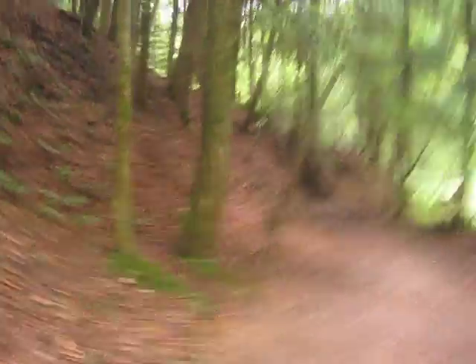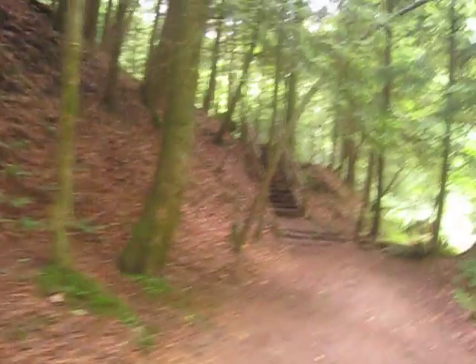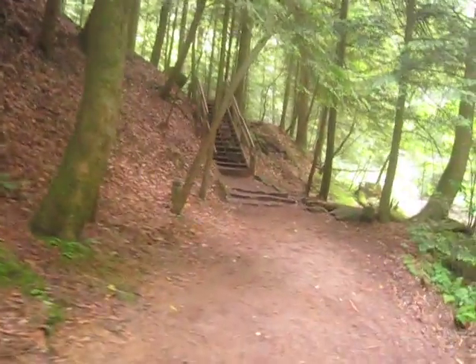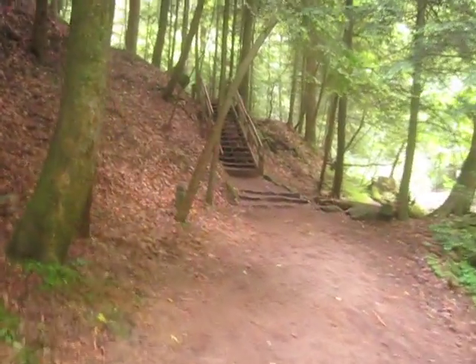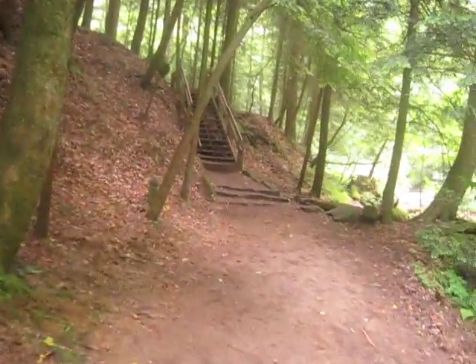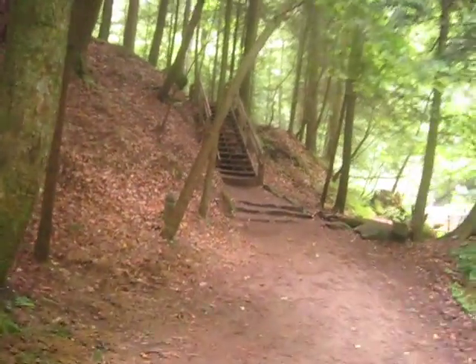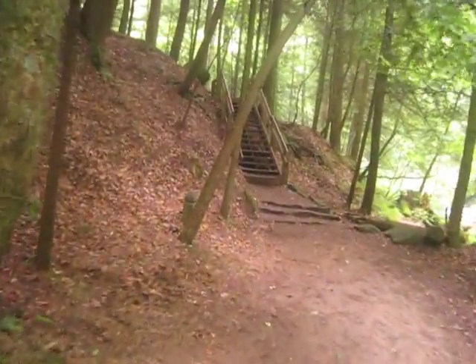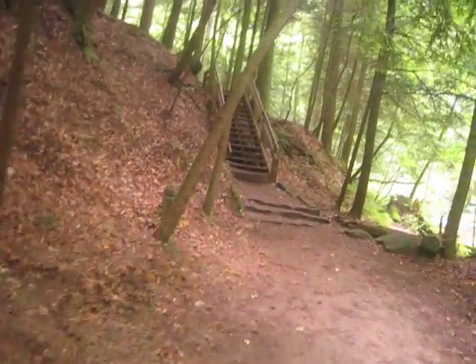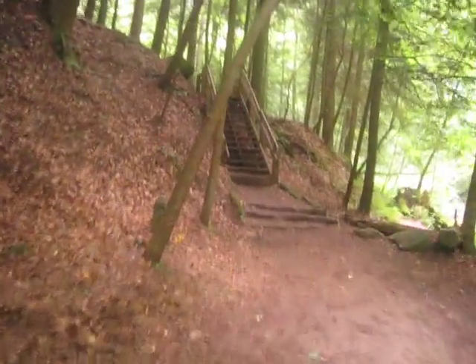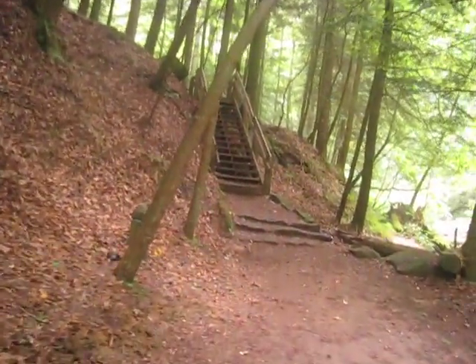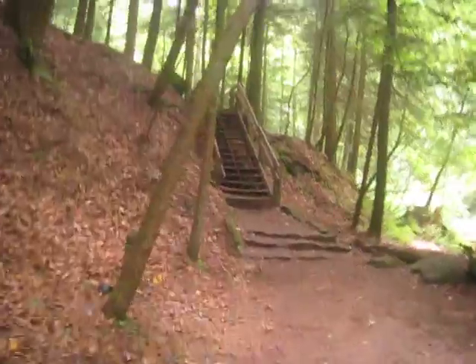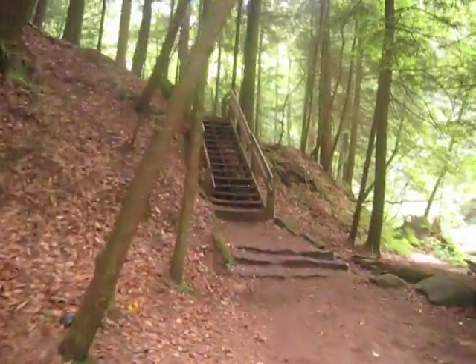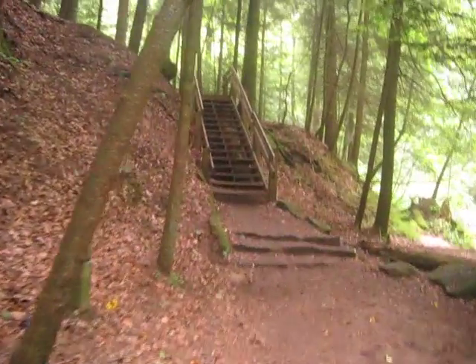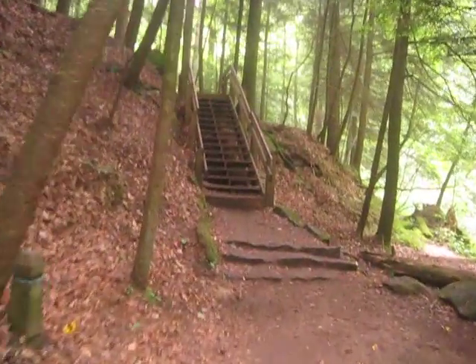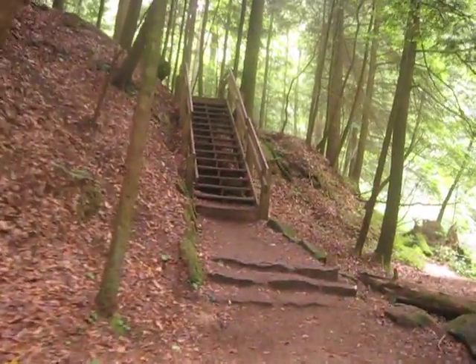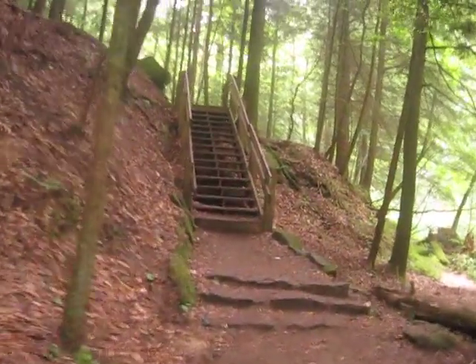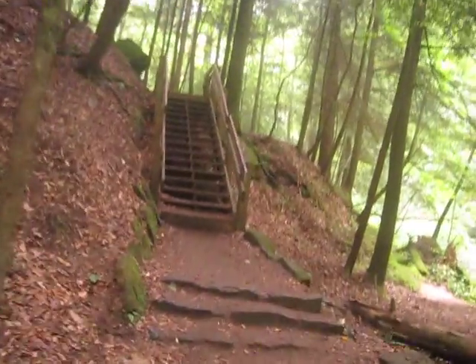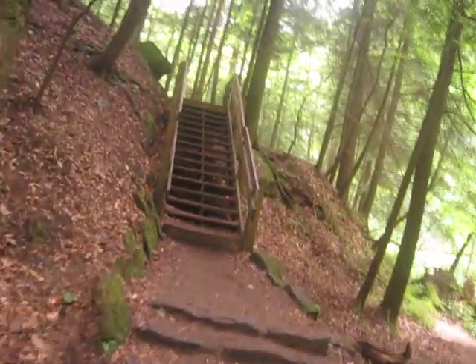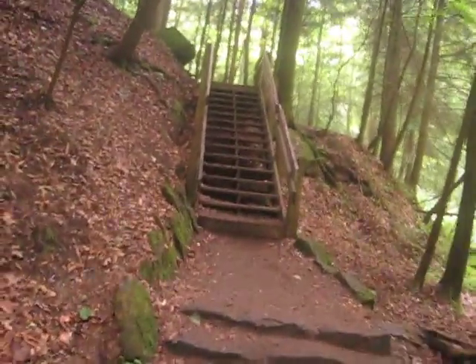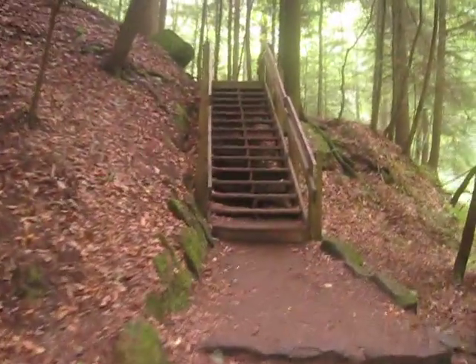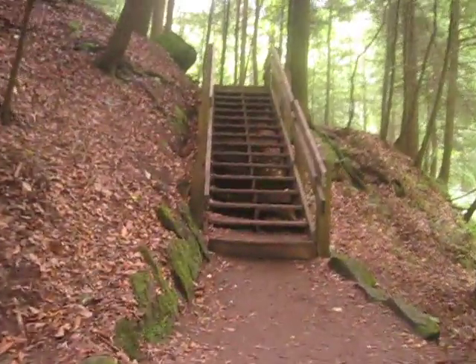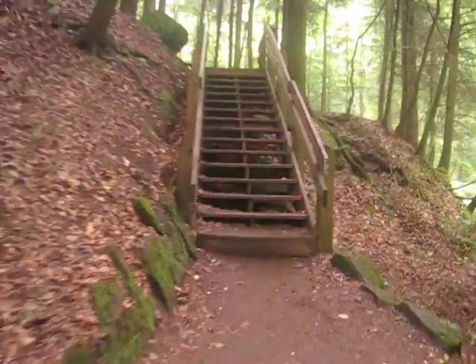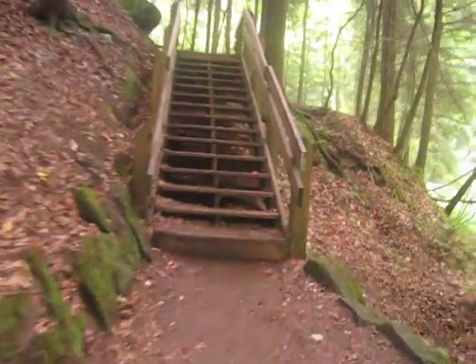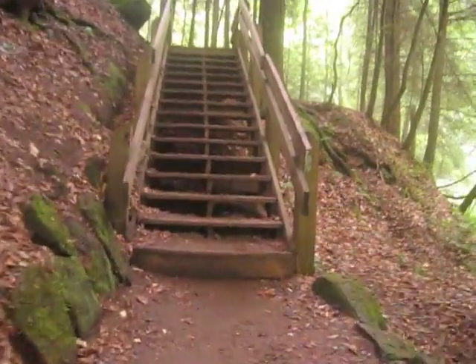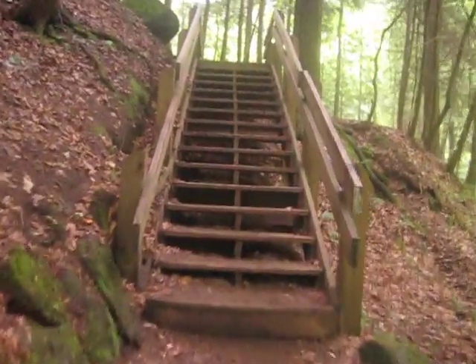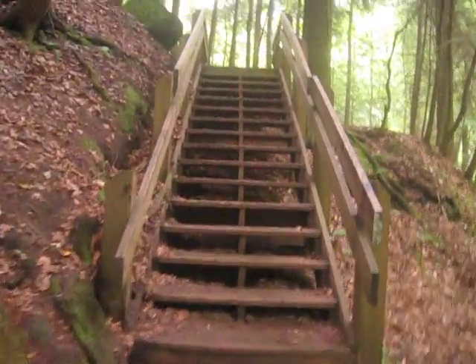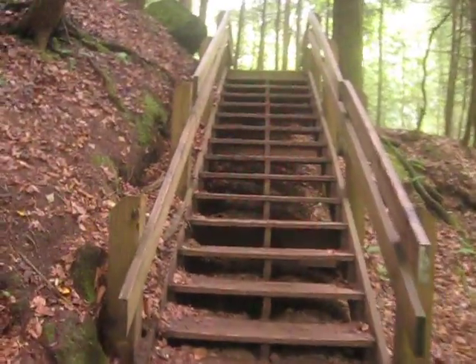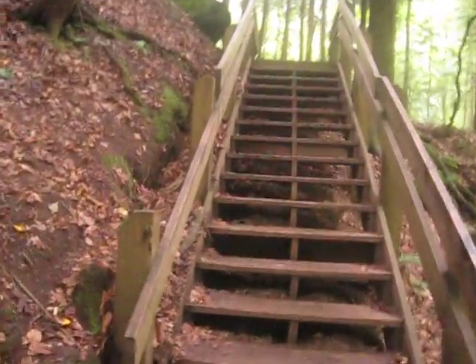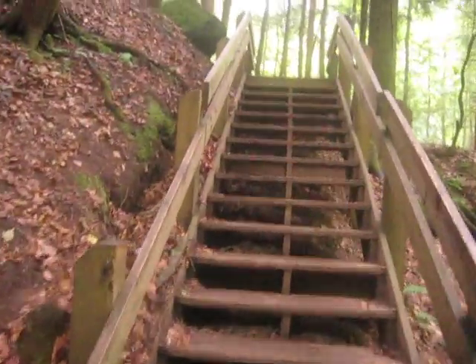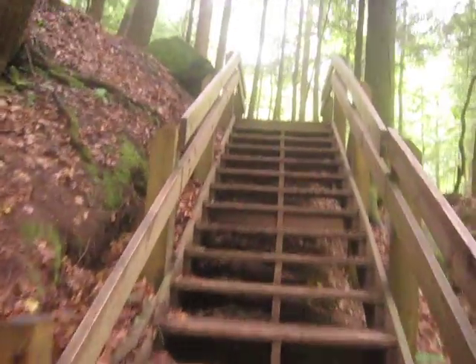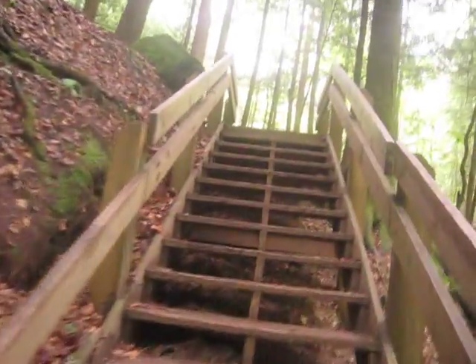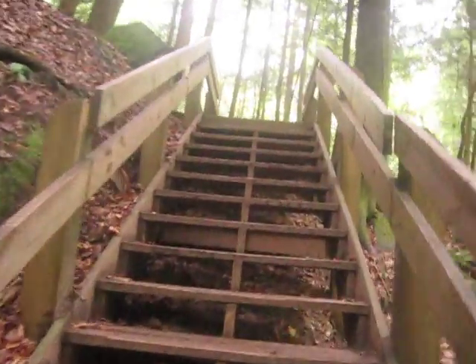All right, Hocking Hills State Park Guided Tour Part 2. I've gotten past the crowds a little bit now. Really neat place though — might be an awesome place for a family vacation.